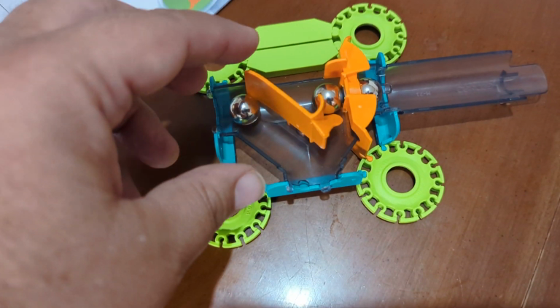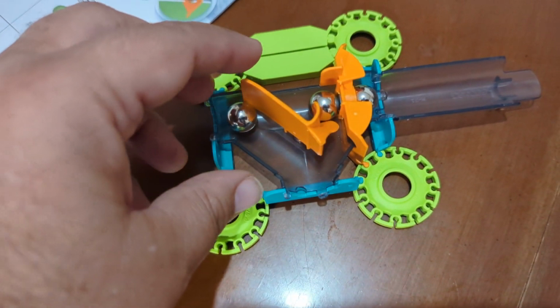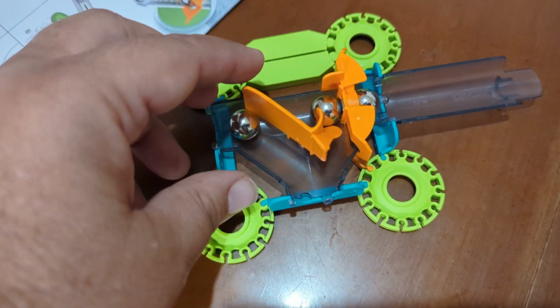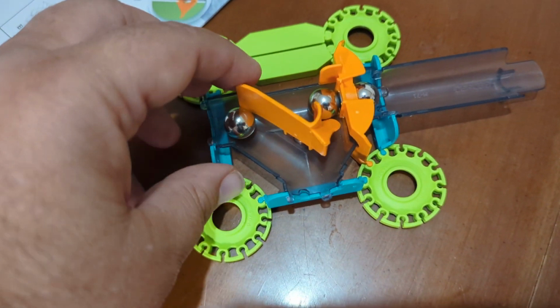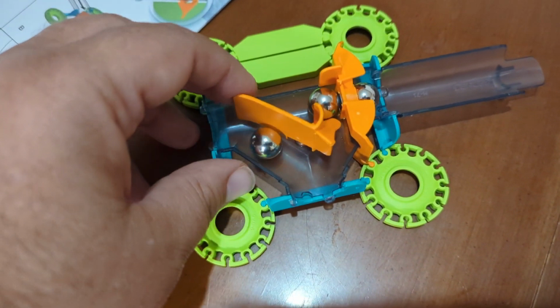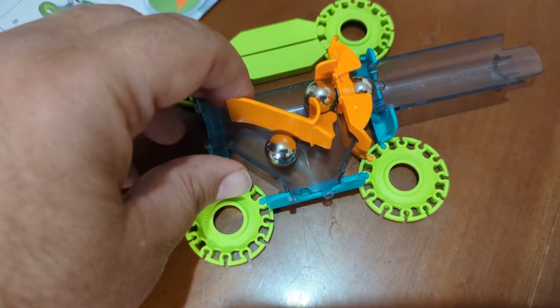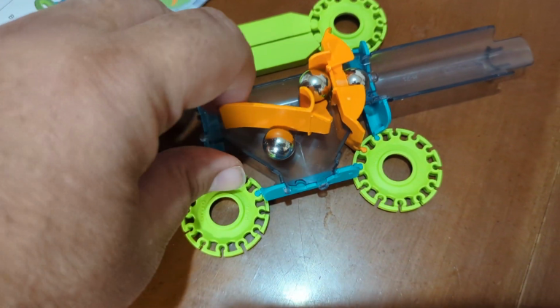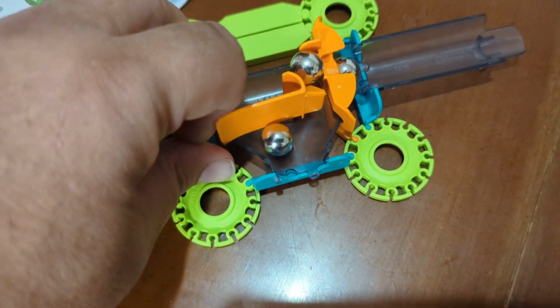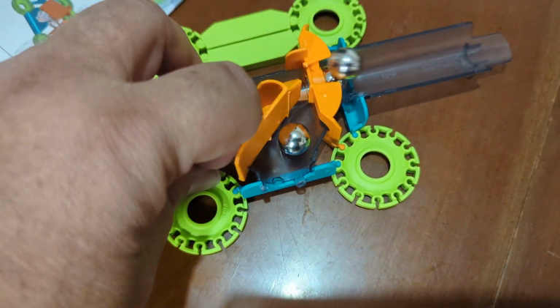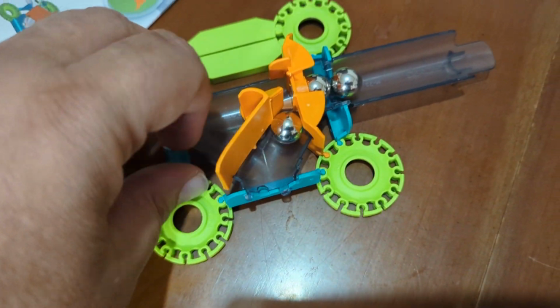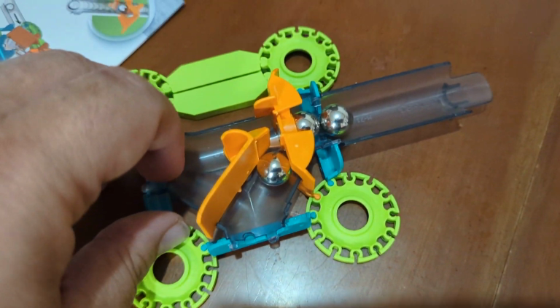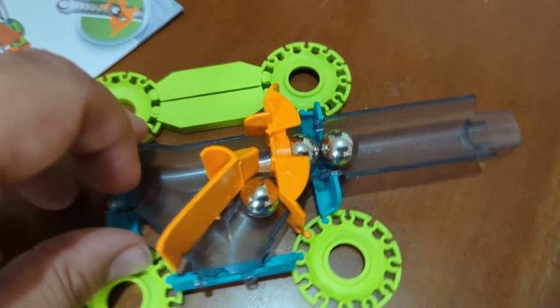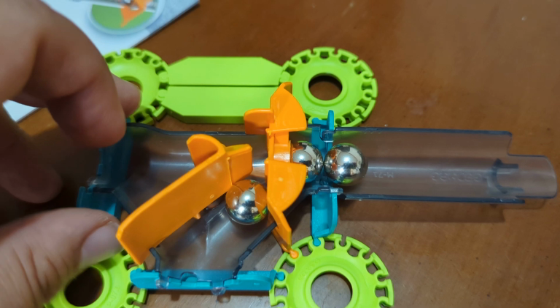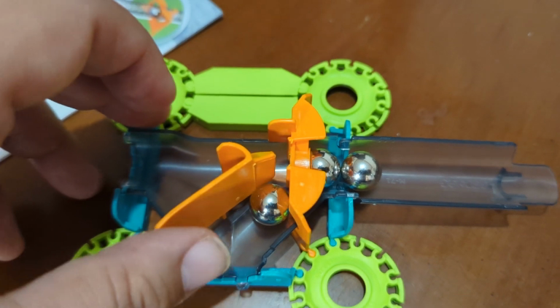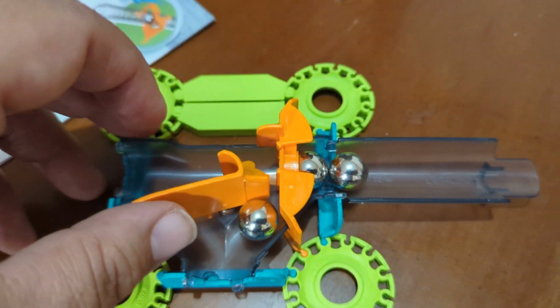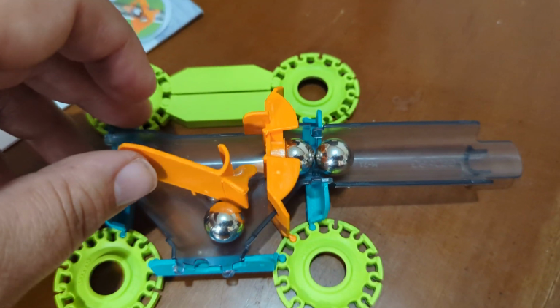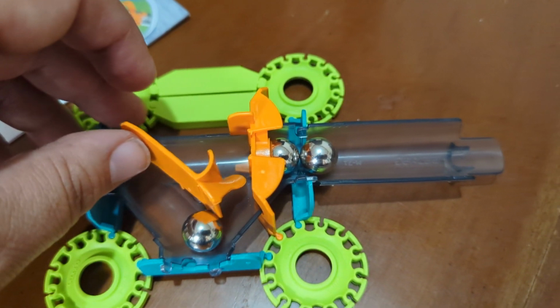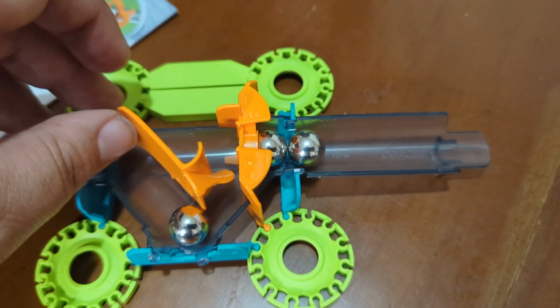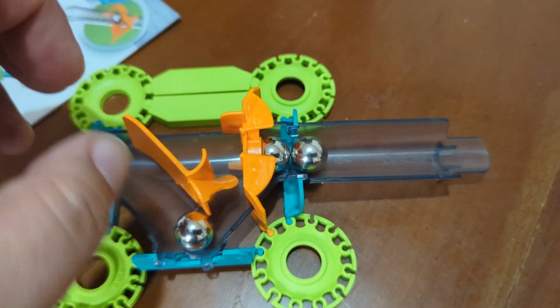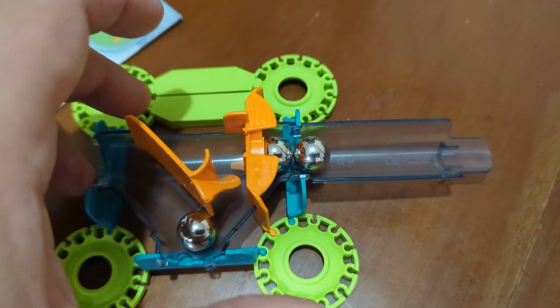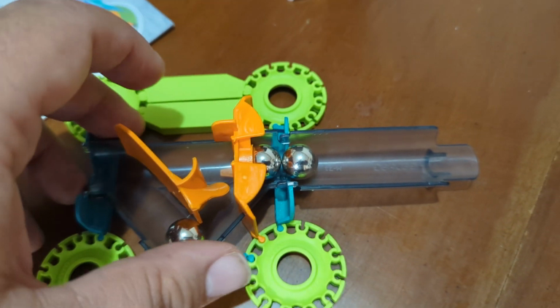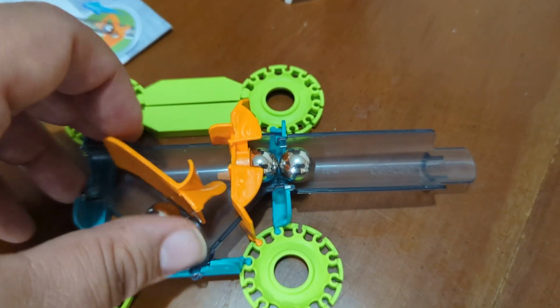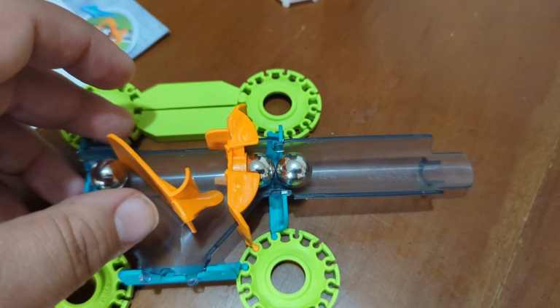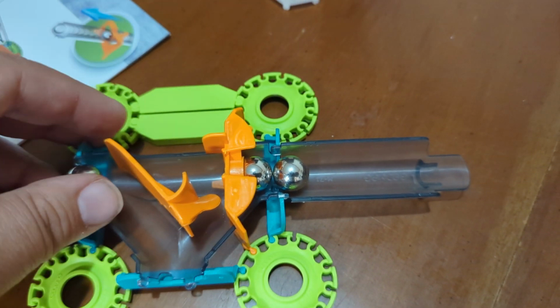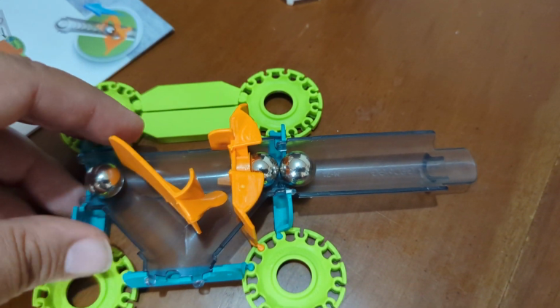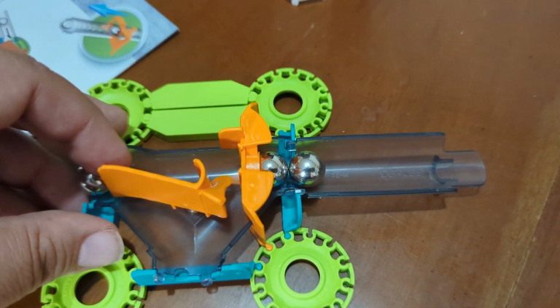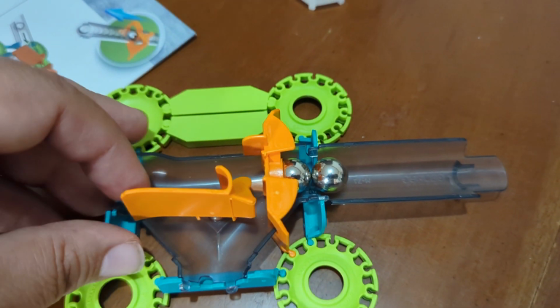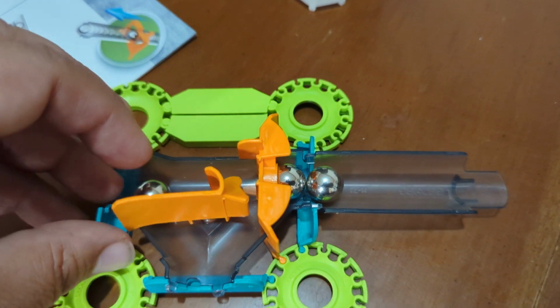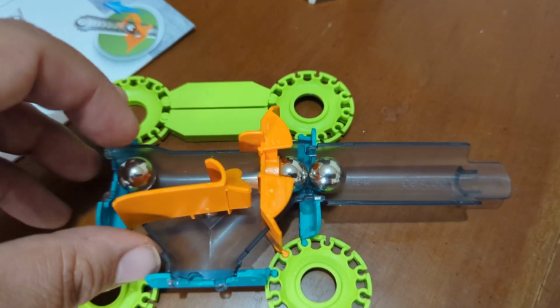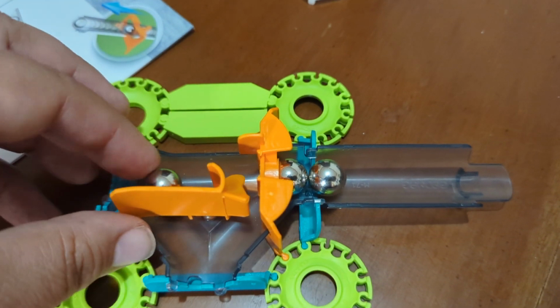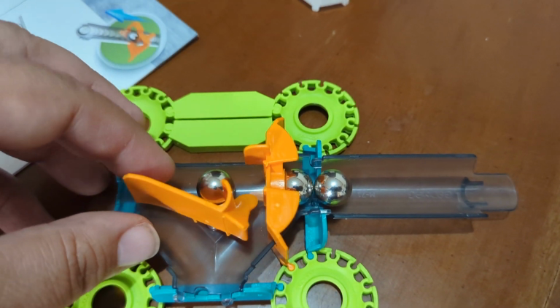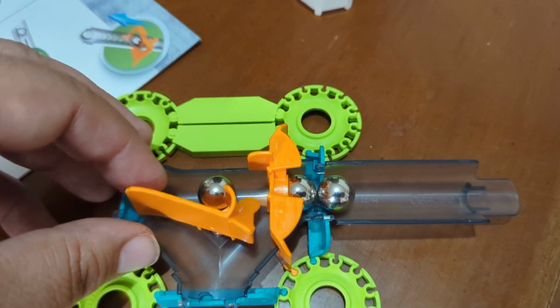We just spent a very long time trying to figure that out. Two balls. Still don't have the thing put together.